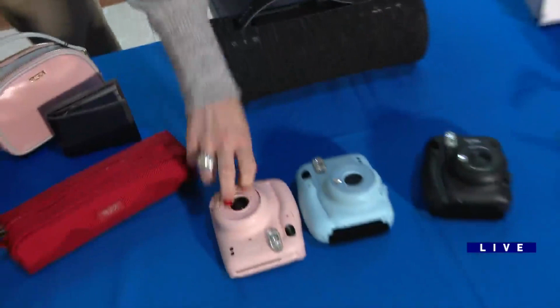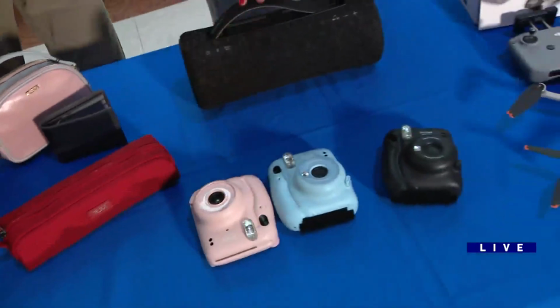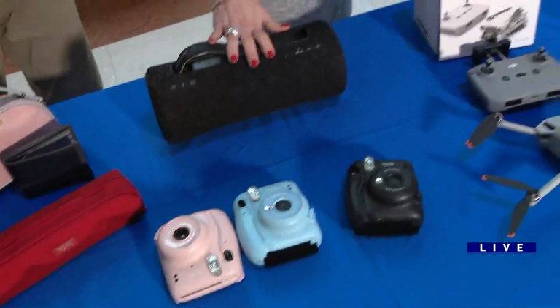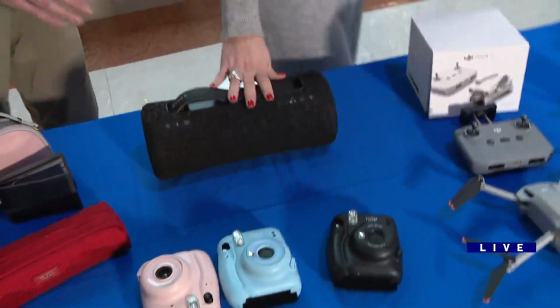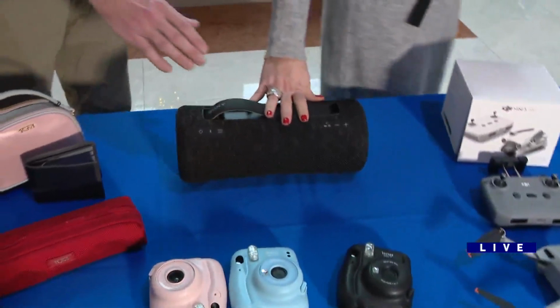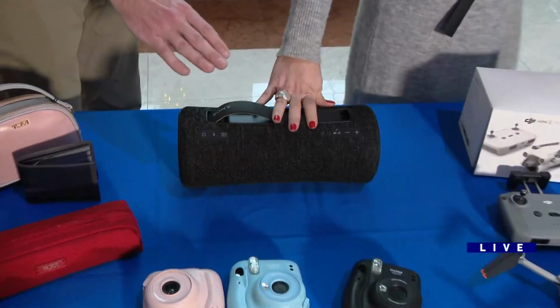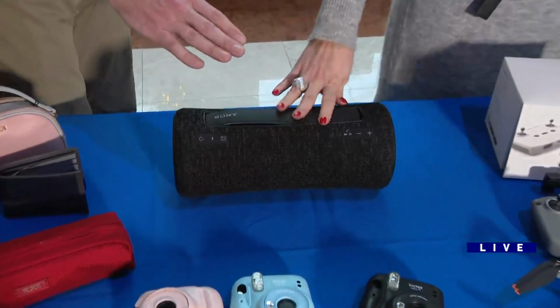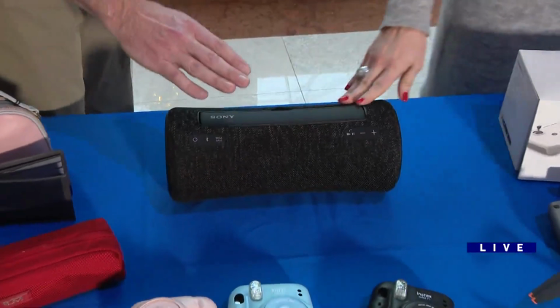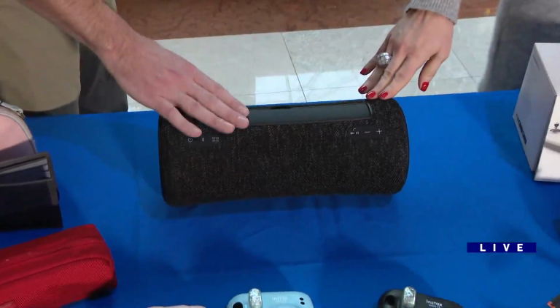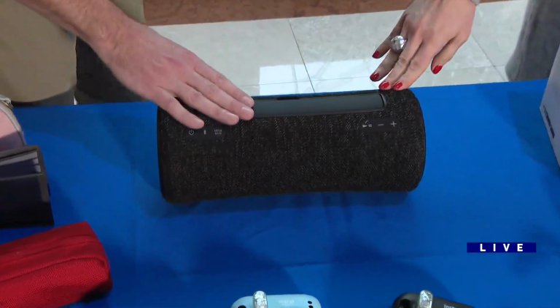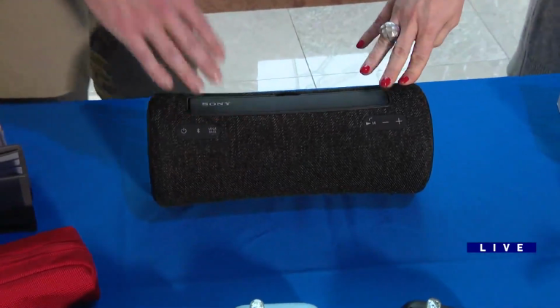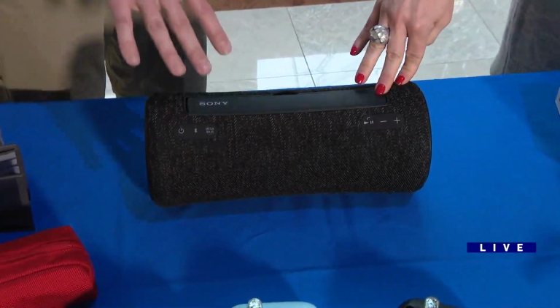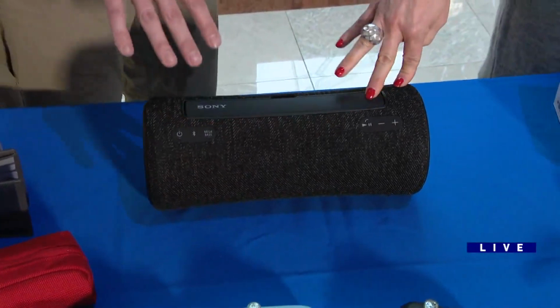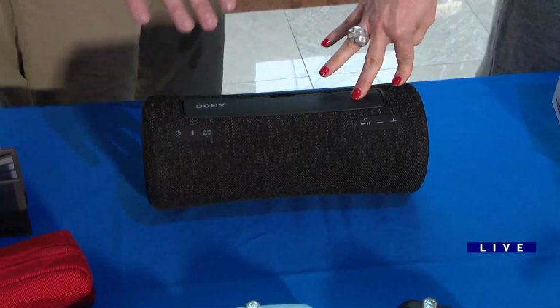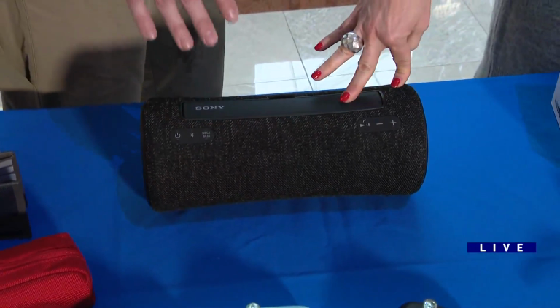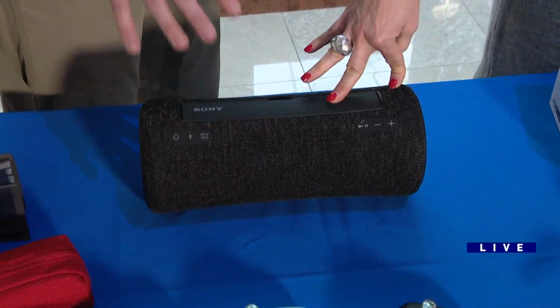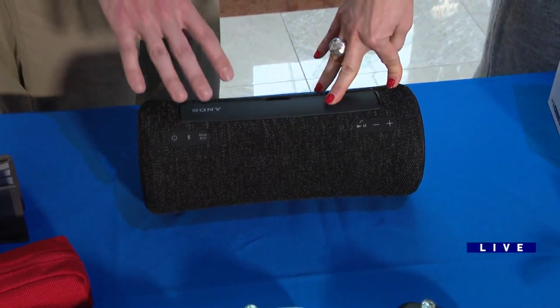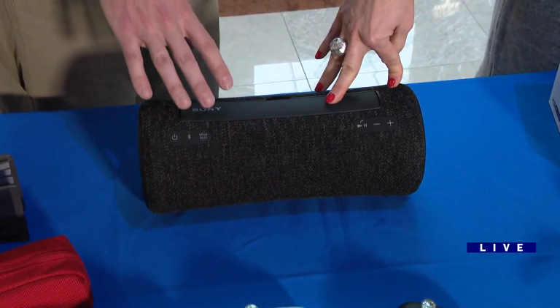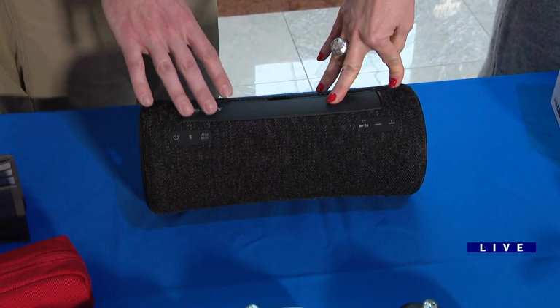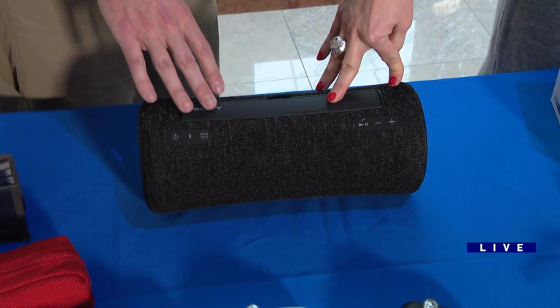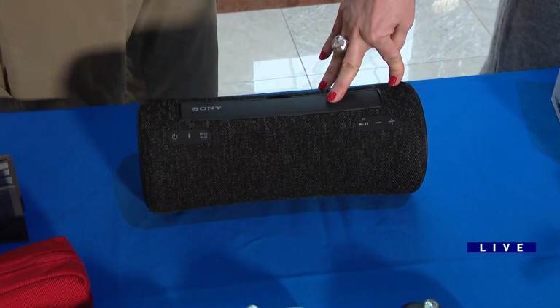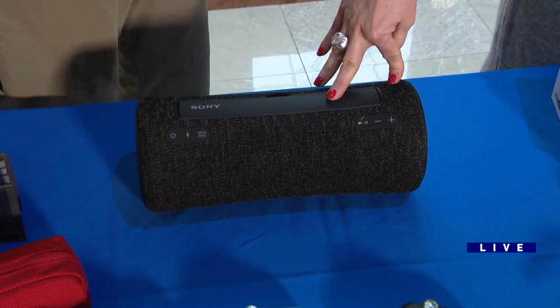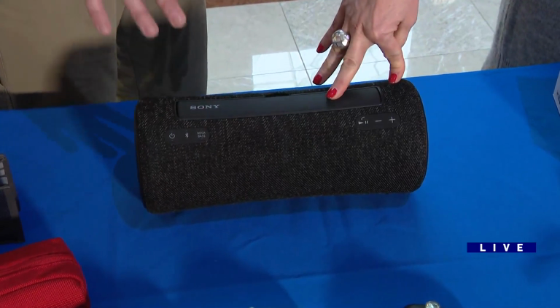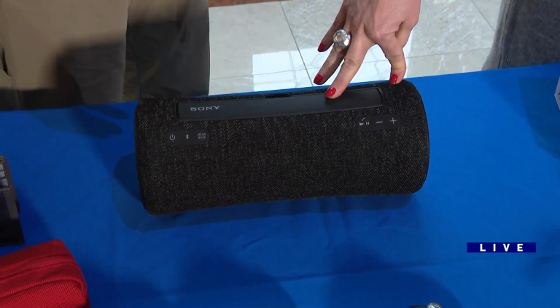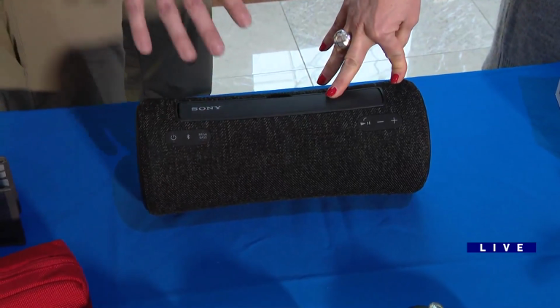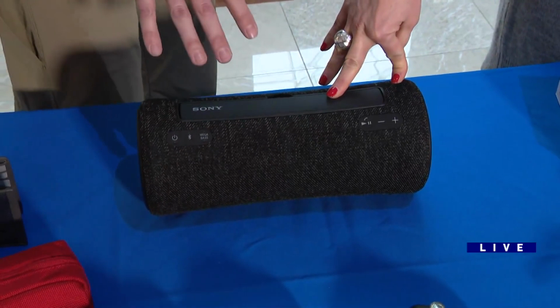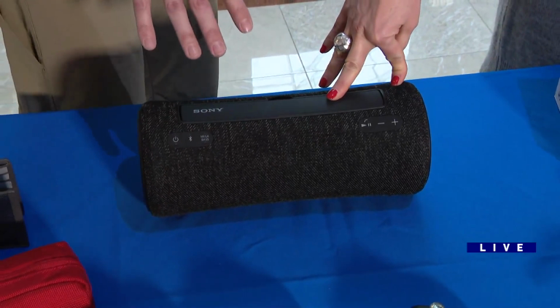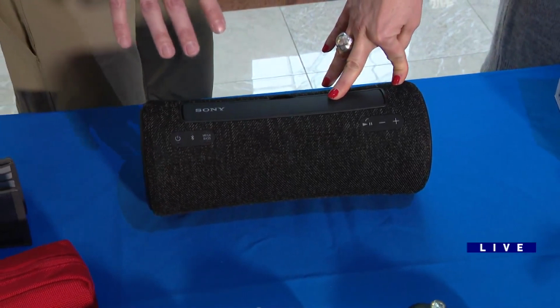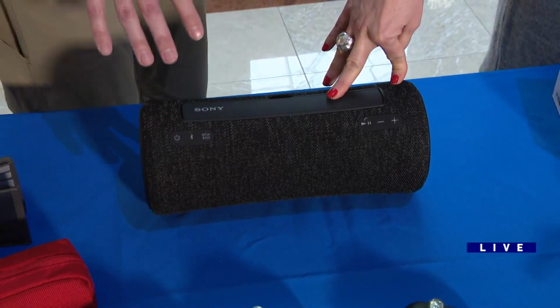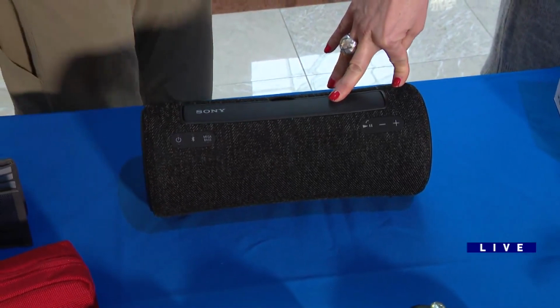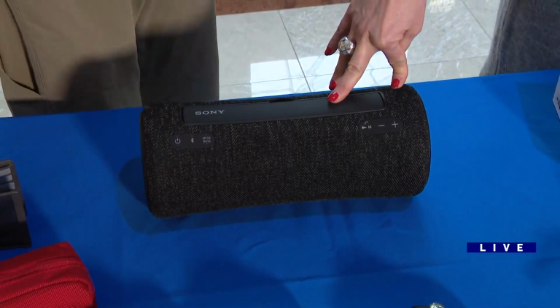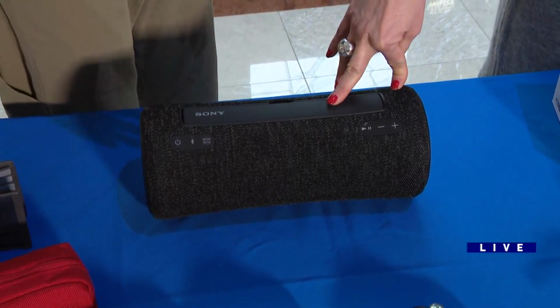This speaker — the Sony SRS XG300 — it's kind of a mouthful to say, but it's on sale for $199. It sounds incredible, and it's got a really long-lasting battery in it too, so you can listen all day.